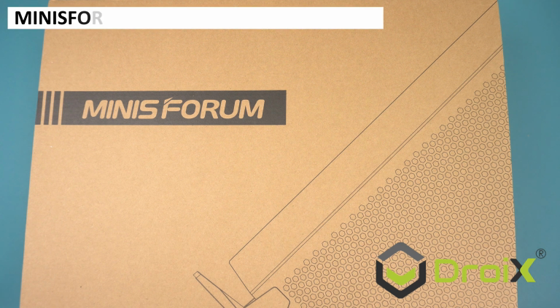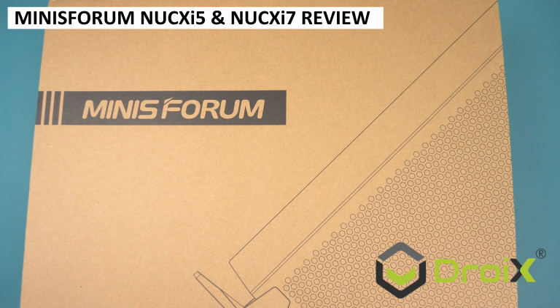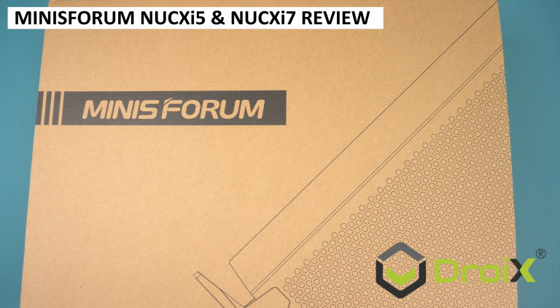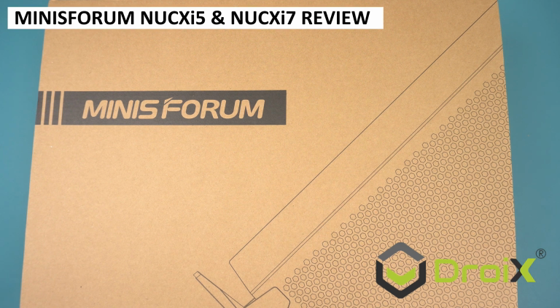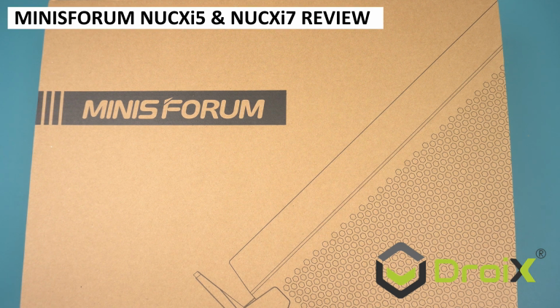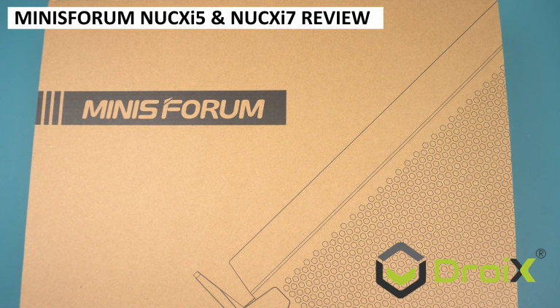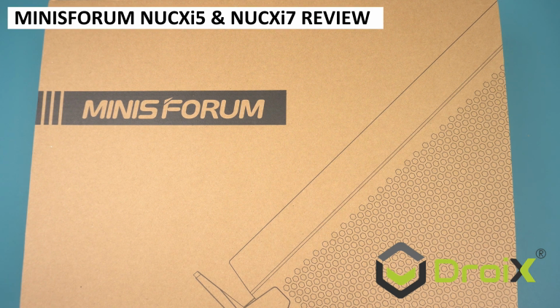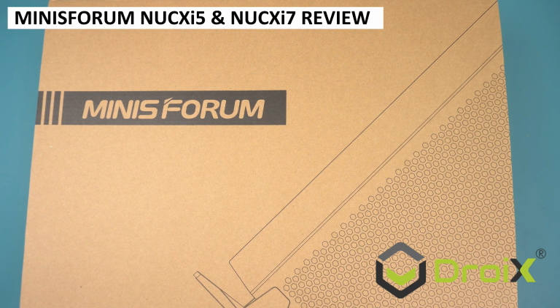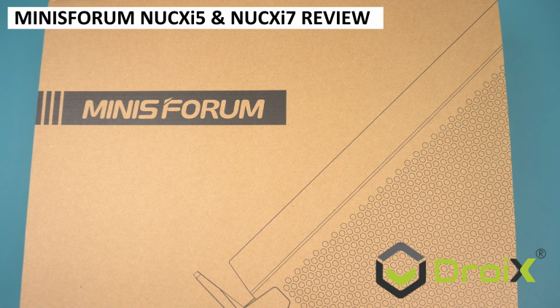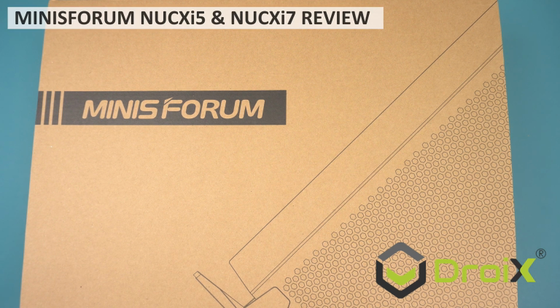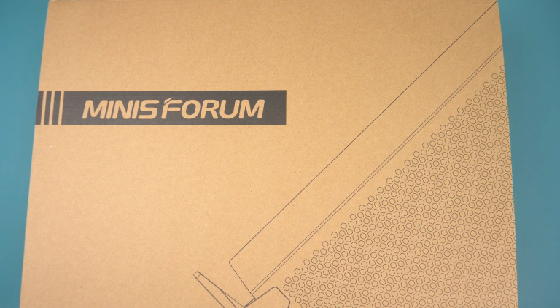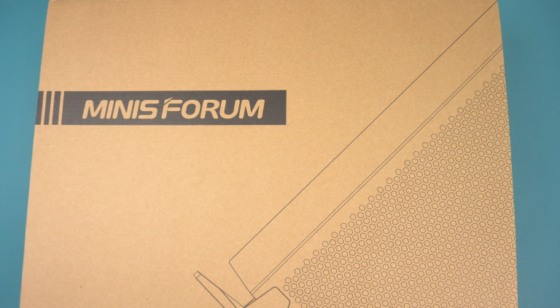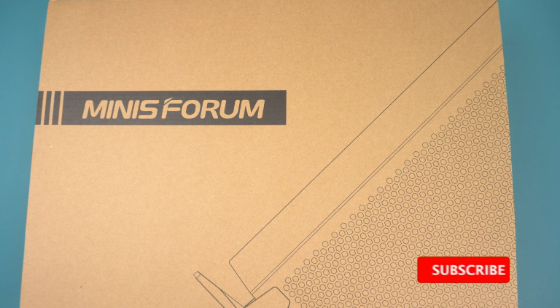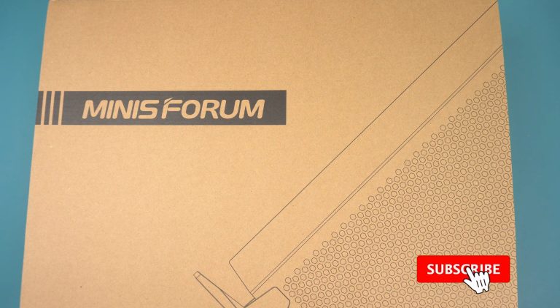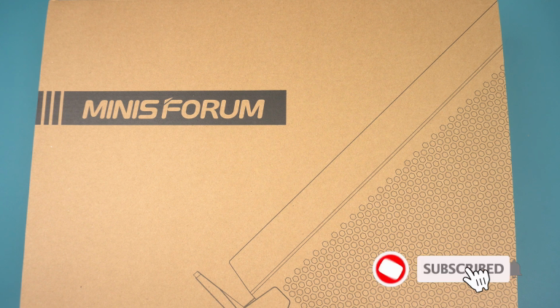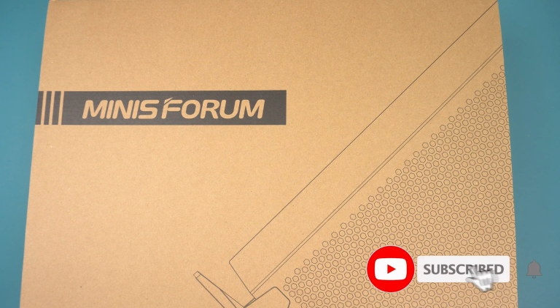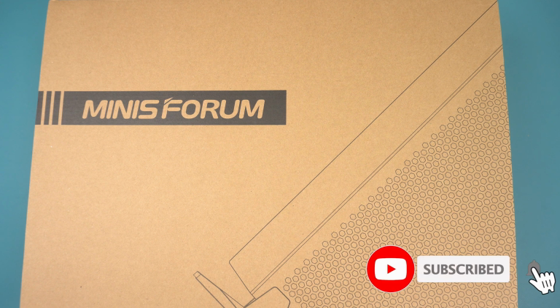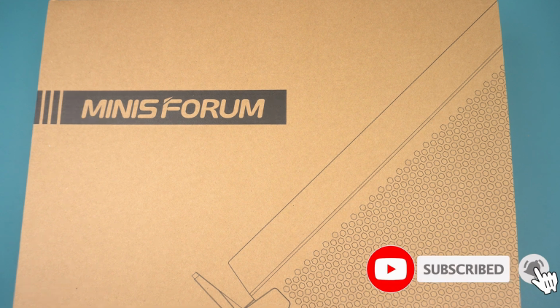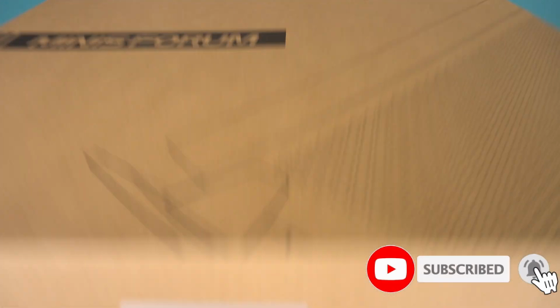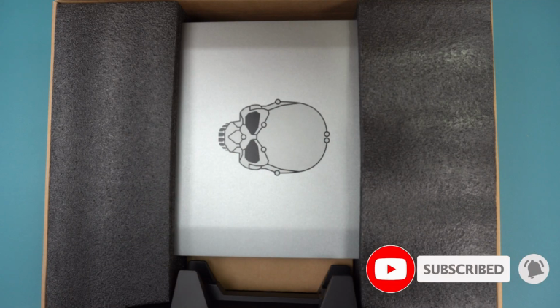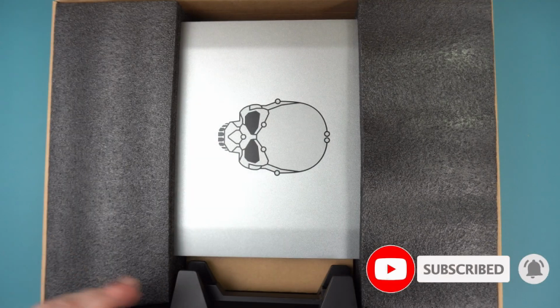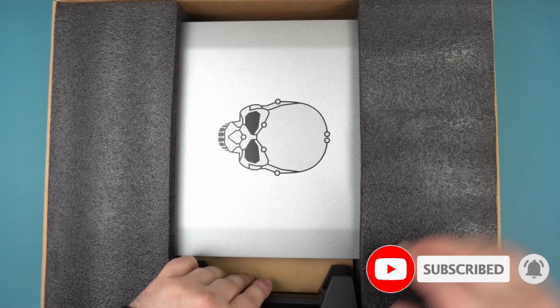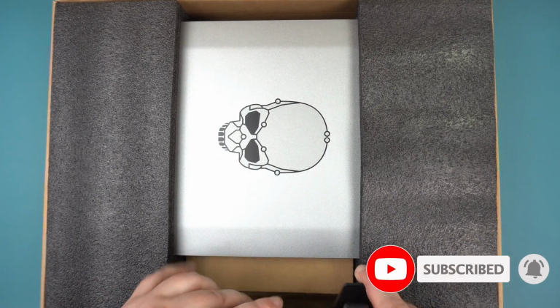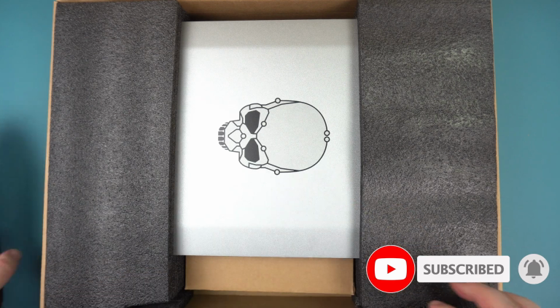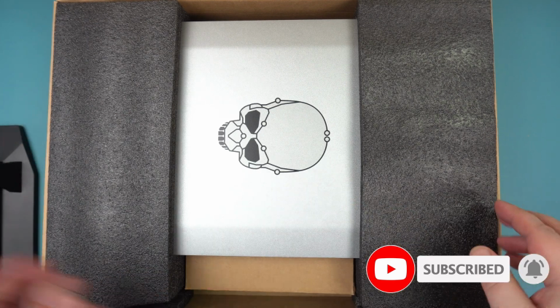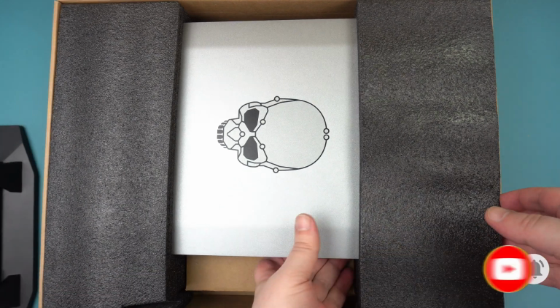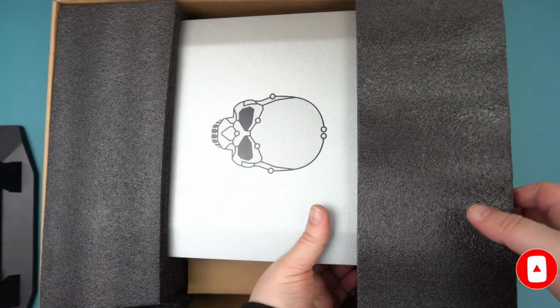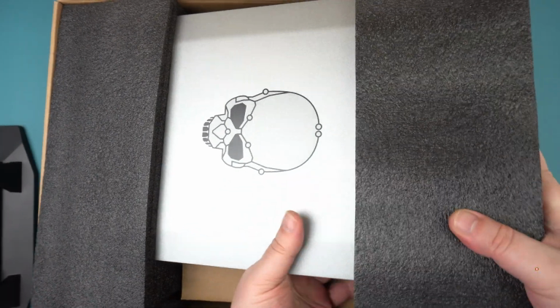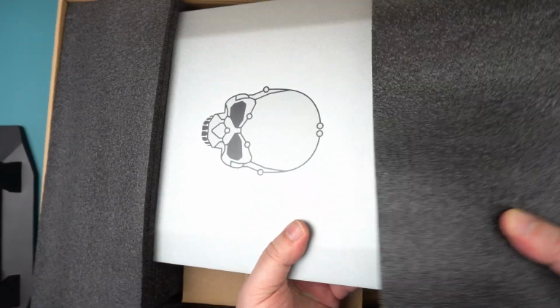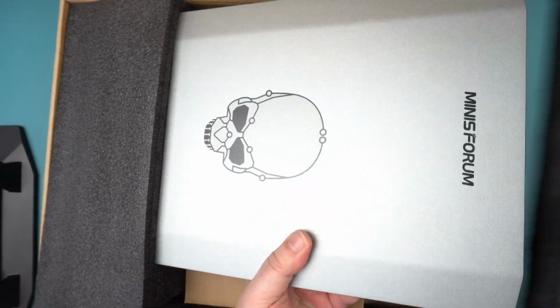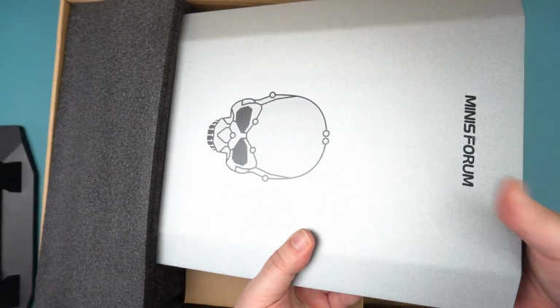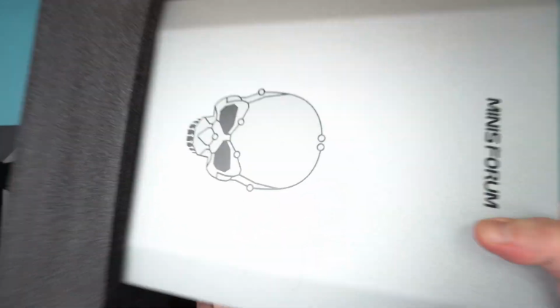We are taking a look at the MinisForum NookX series of mini PCs which feature Nvidia GPU graphics cards in them. We will be unboxing, running some system and gaming benchmarks, then testing some games and emulators performance.